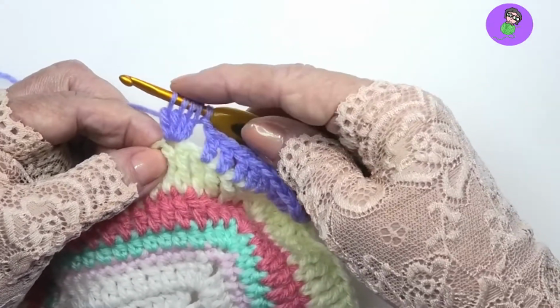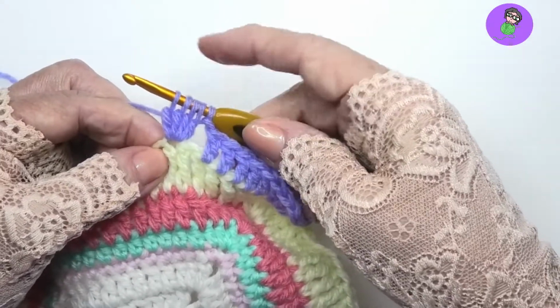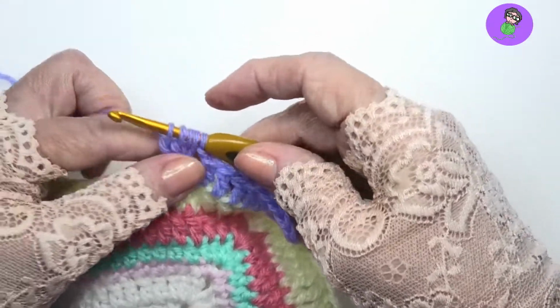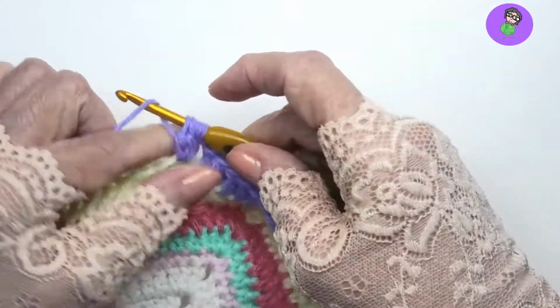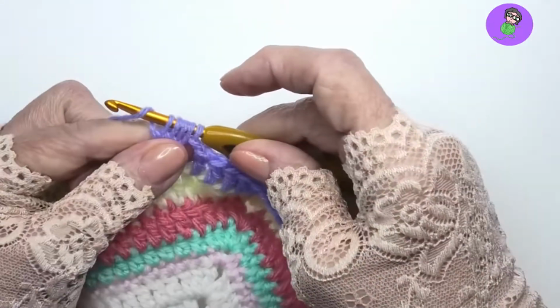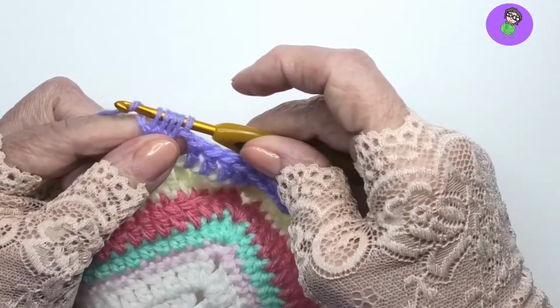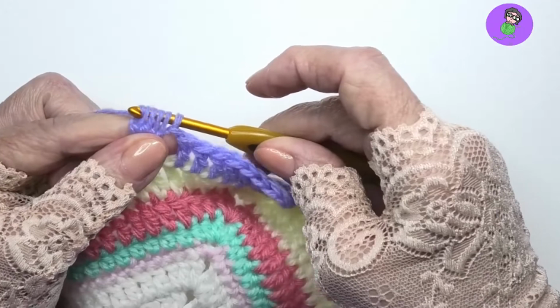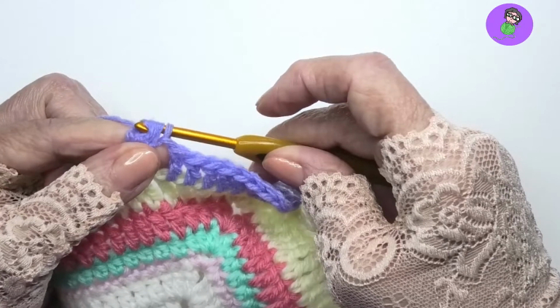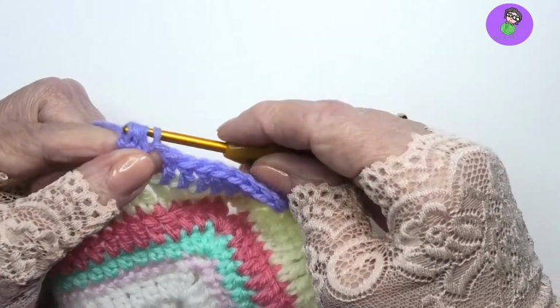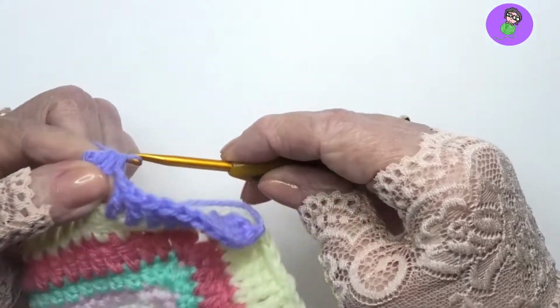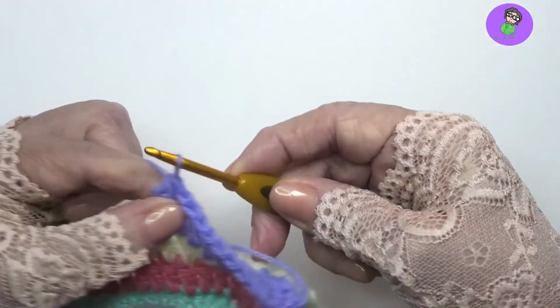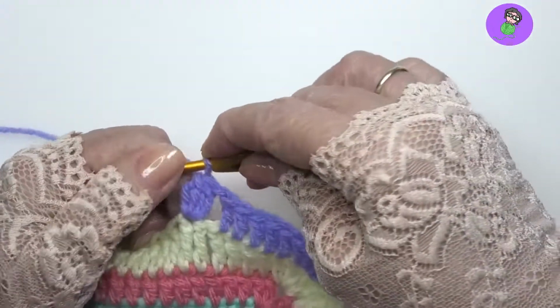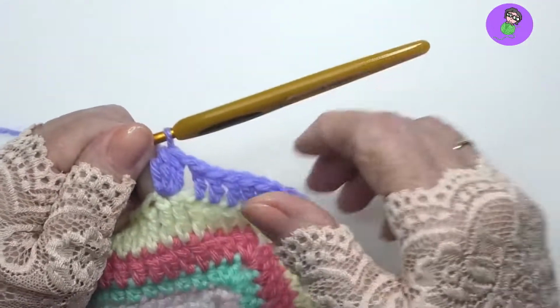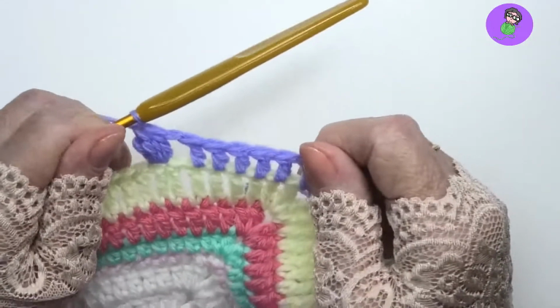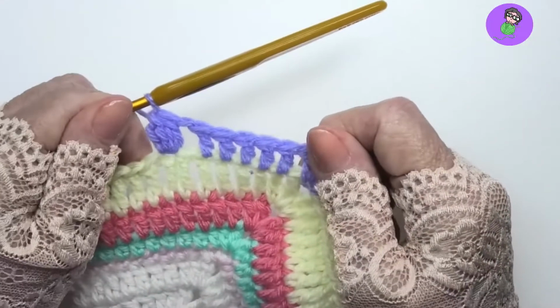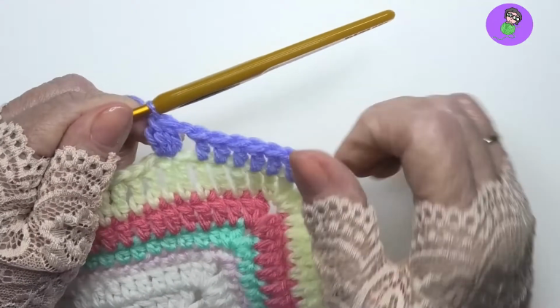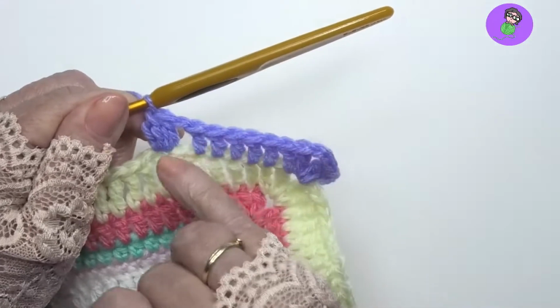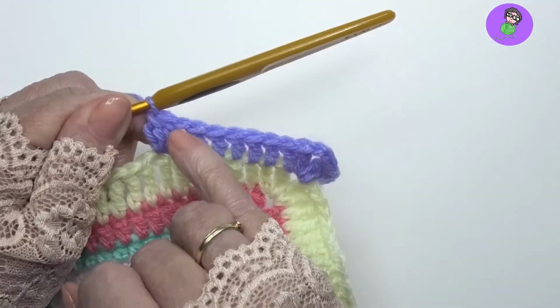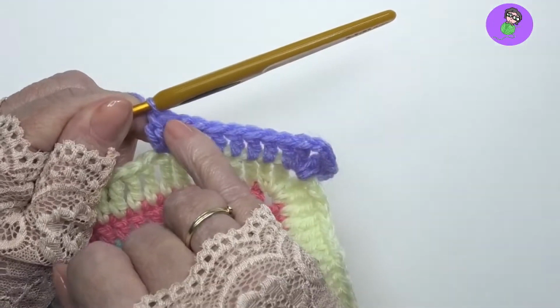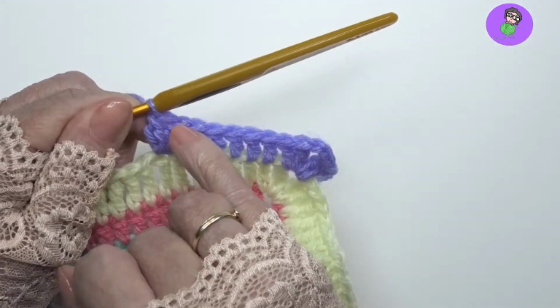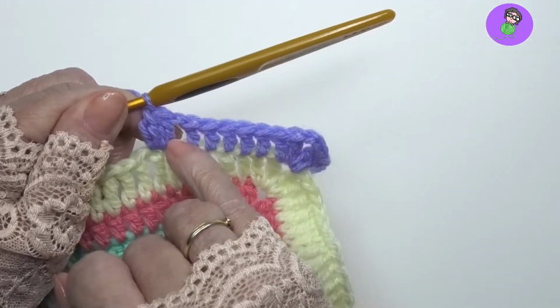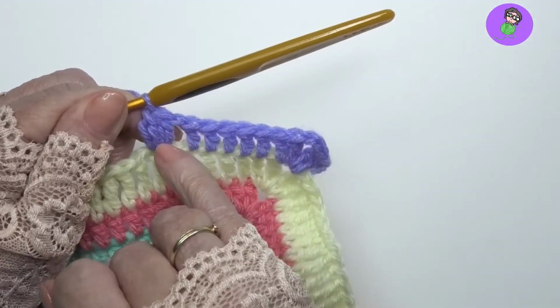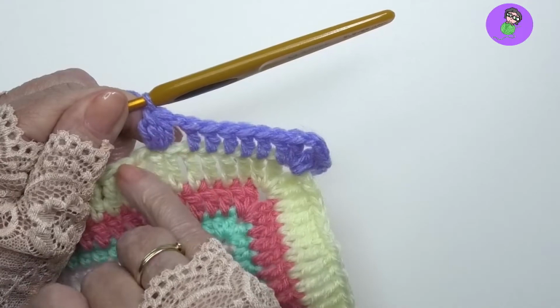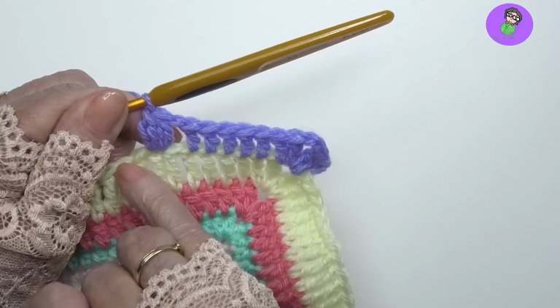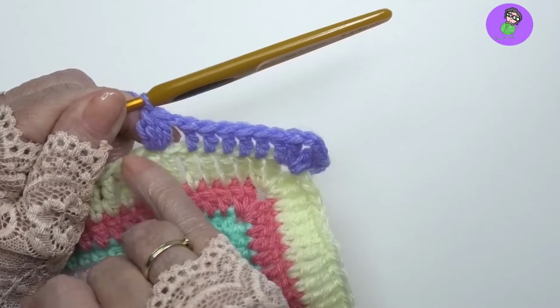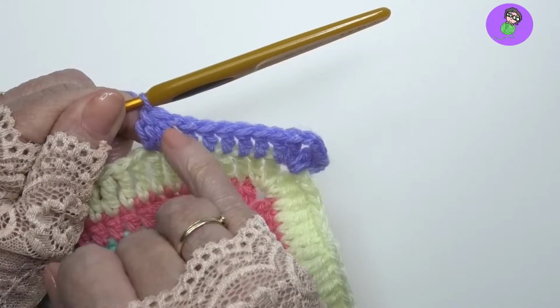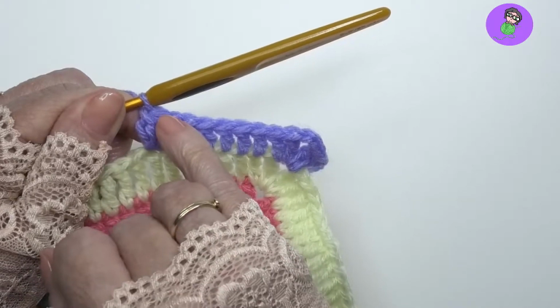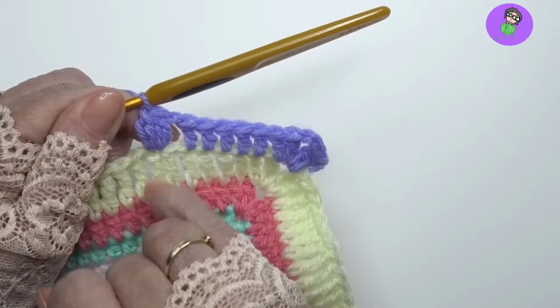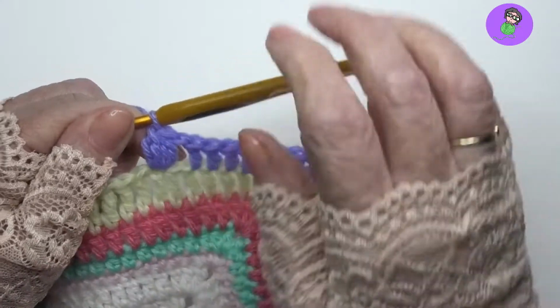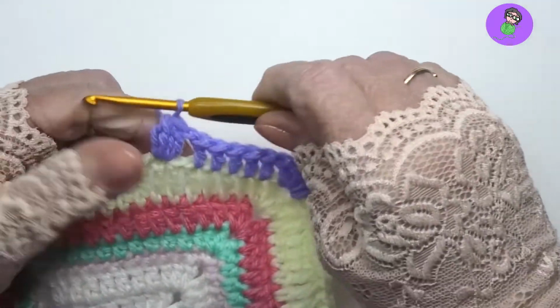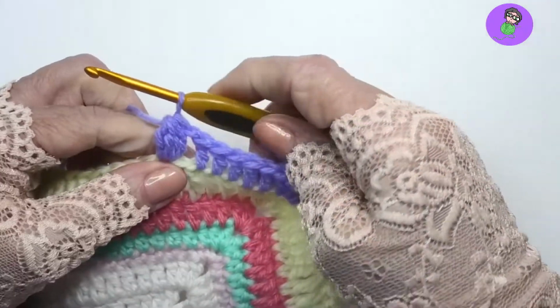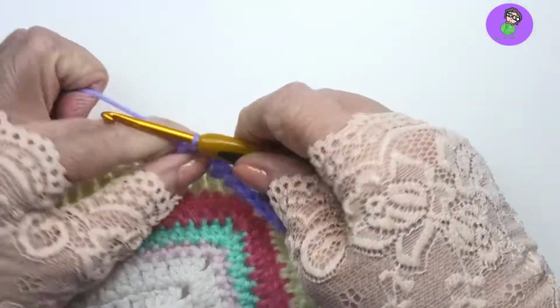To close the cluster, yarn over and pull through all five loops on the hook. You will always have one more loop than you have stitches, so there were five loops on that one.